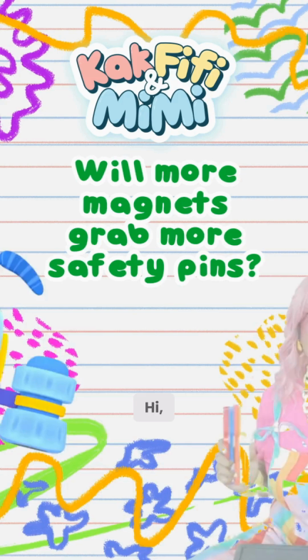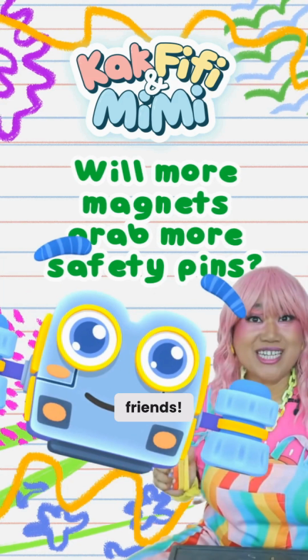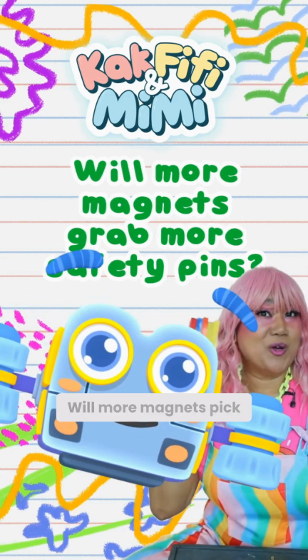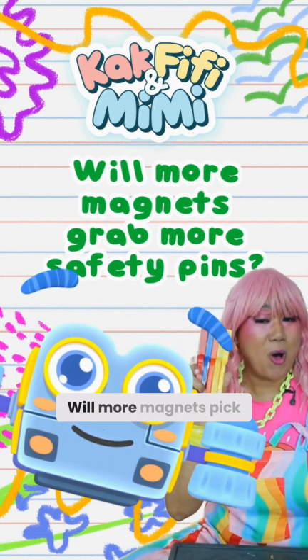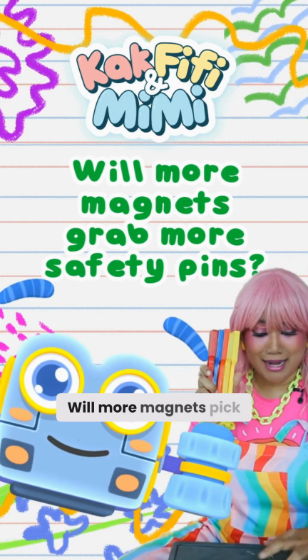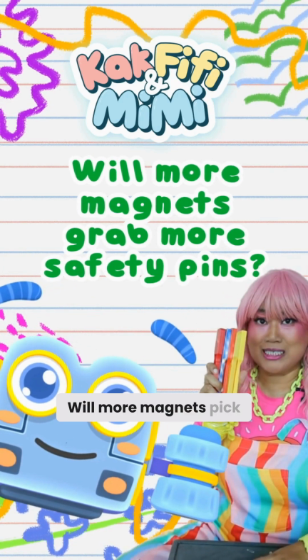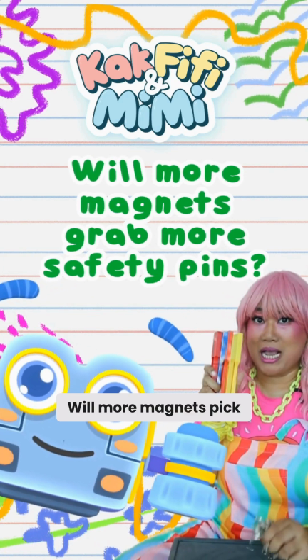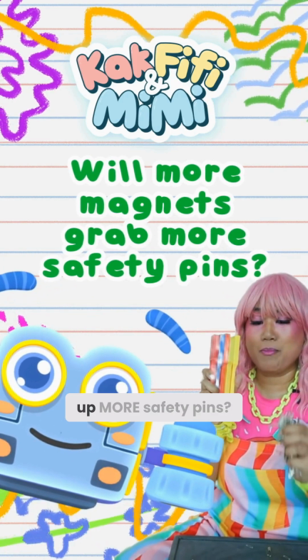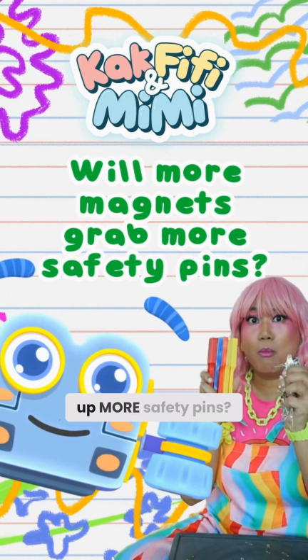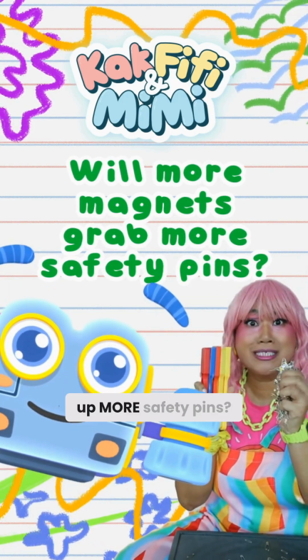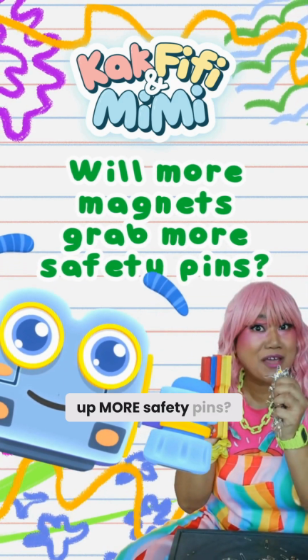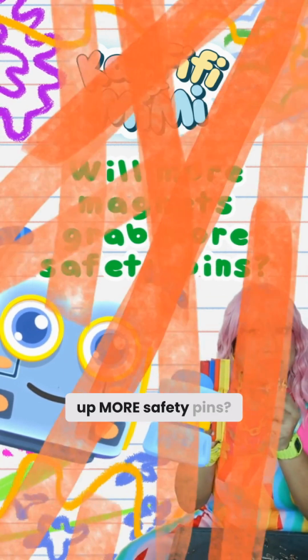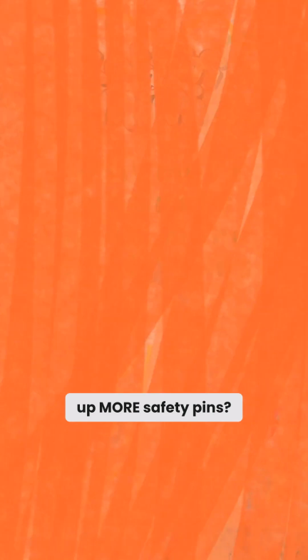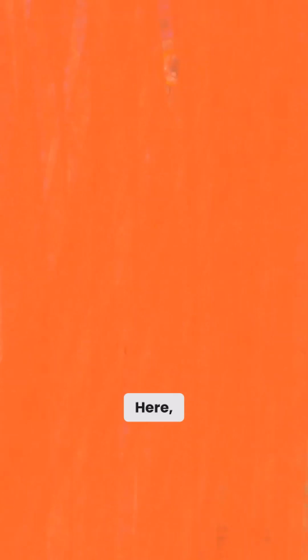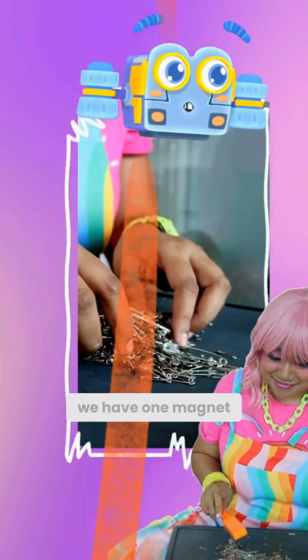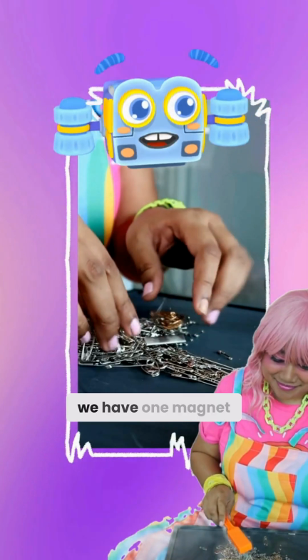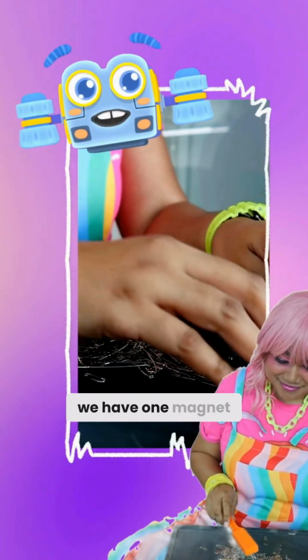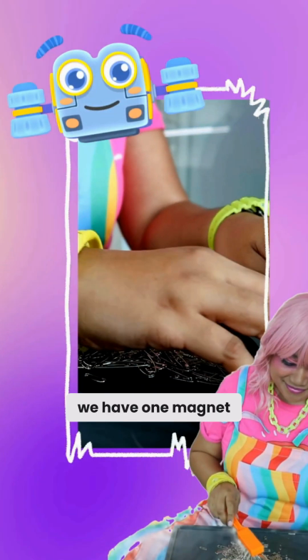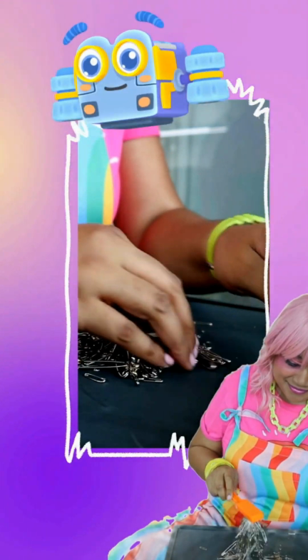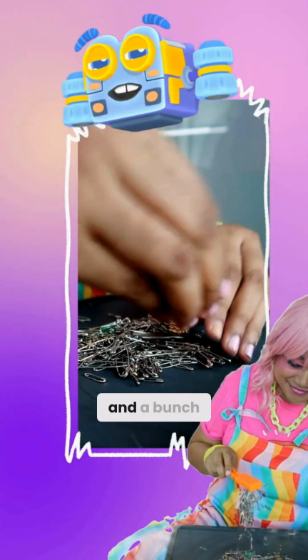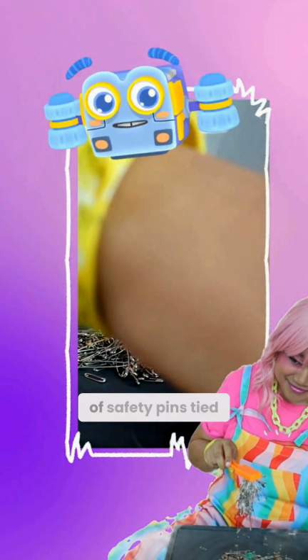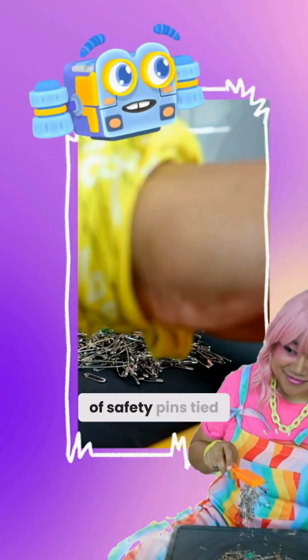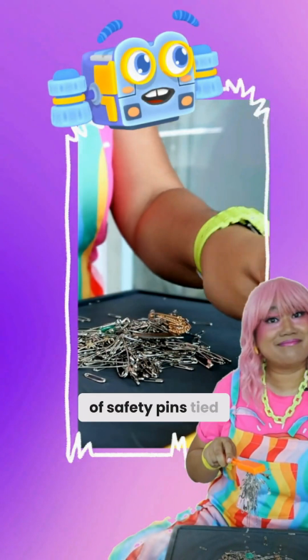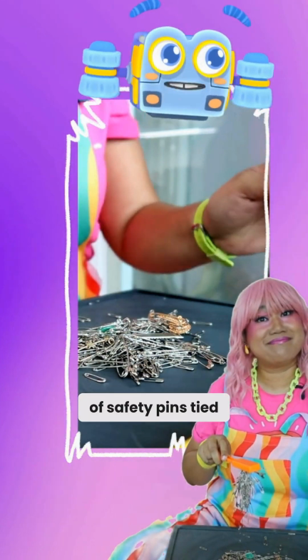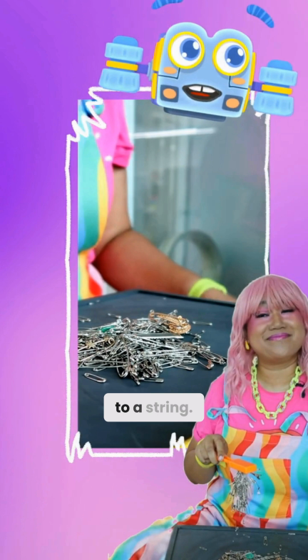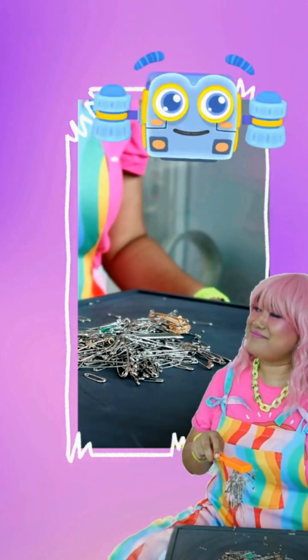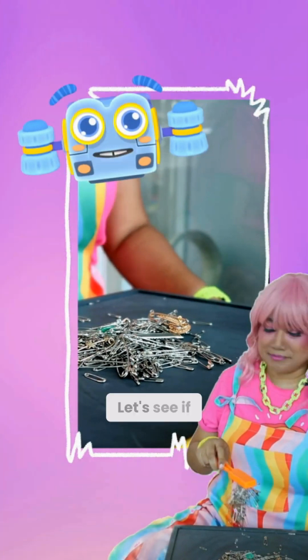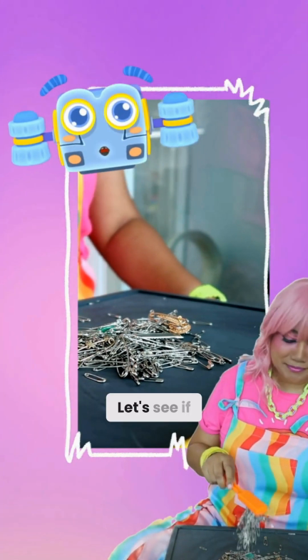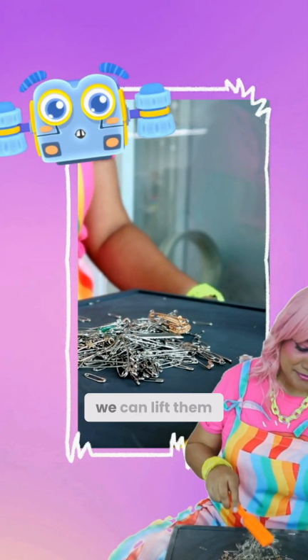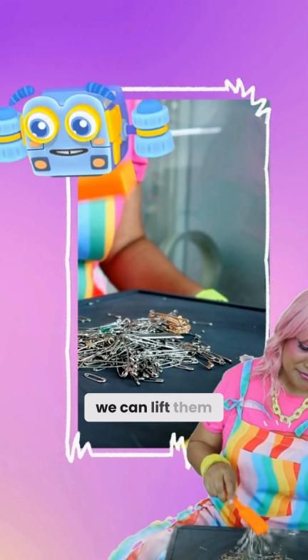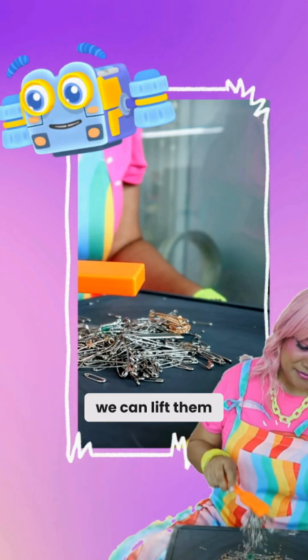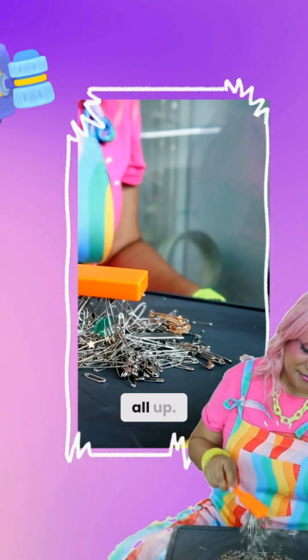Hi friends! Will more magnets pick up more safety pins? Here we have one magnet and a bunch of safety pins tied to a string. Let's see if we can lift them all up.